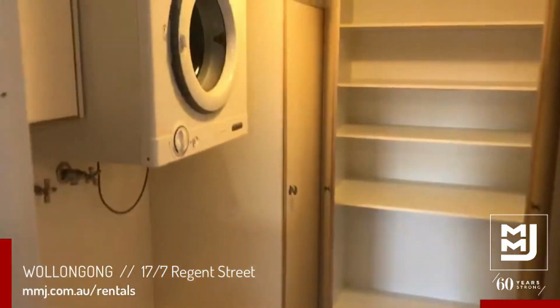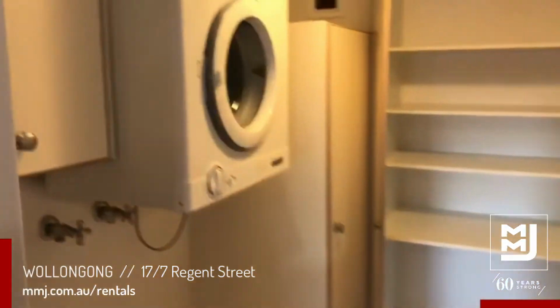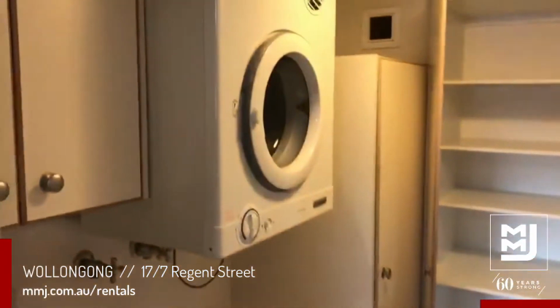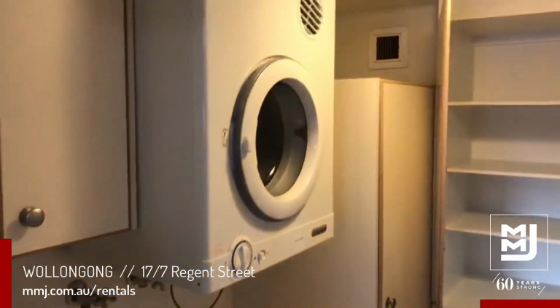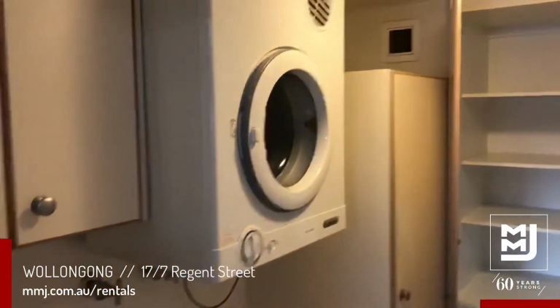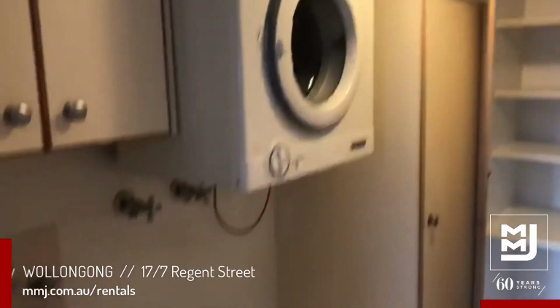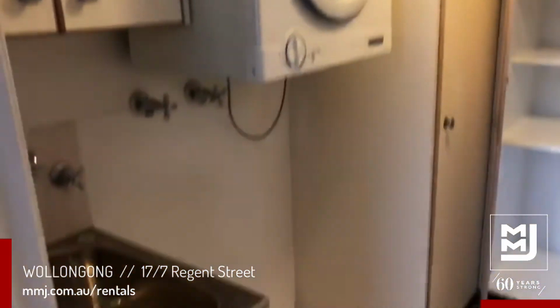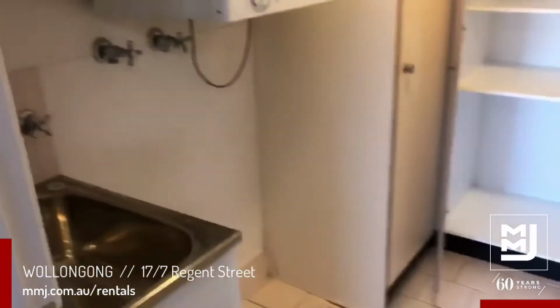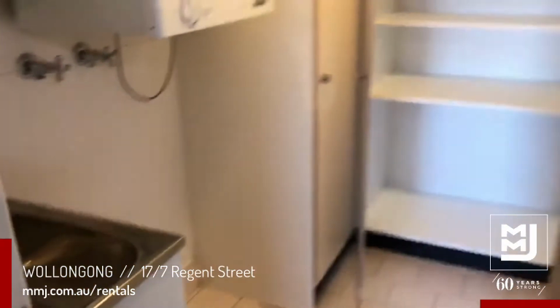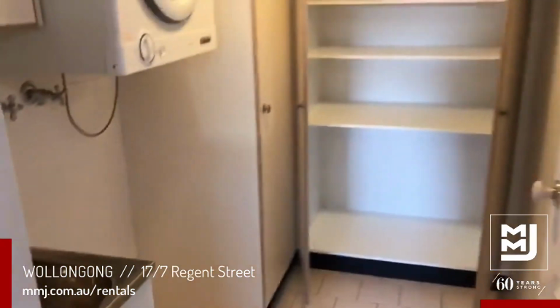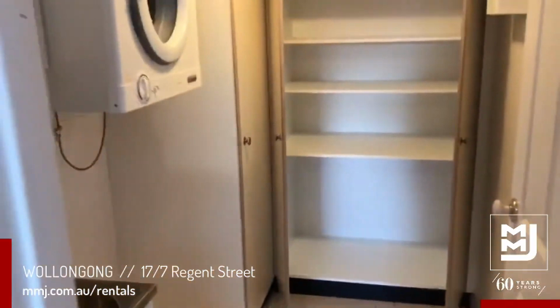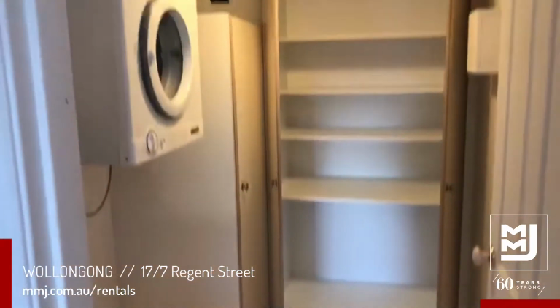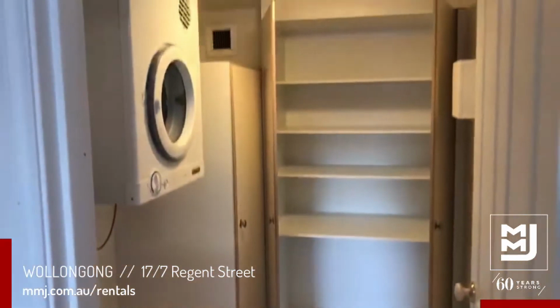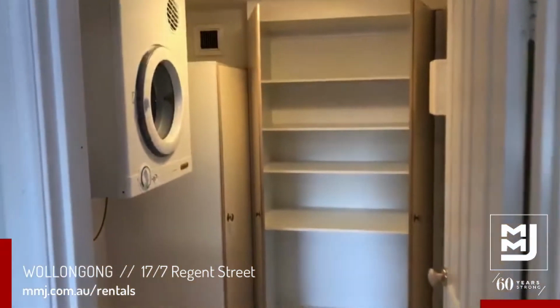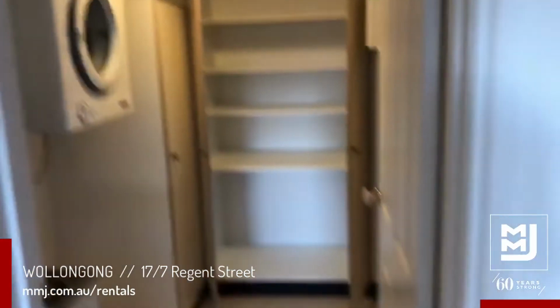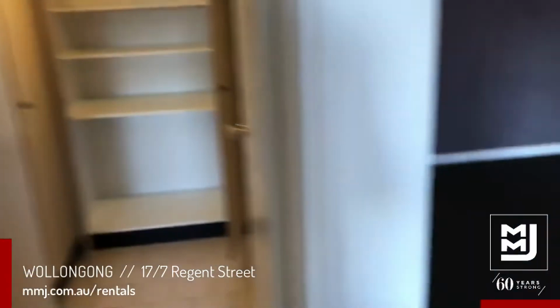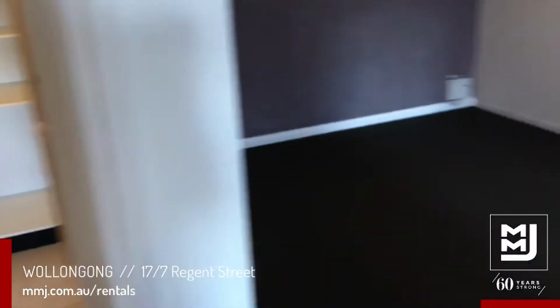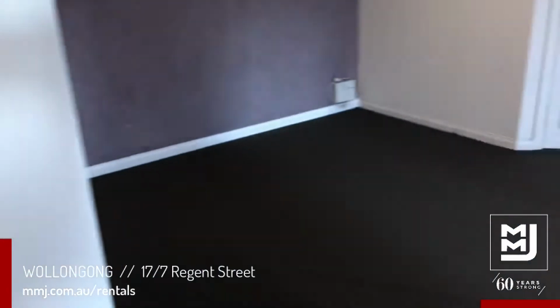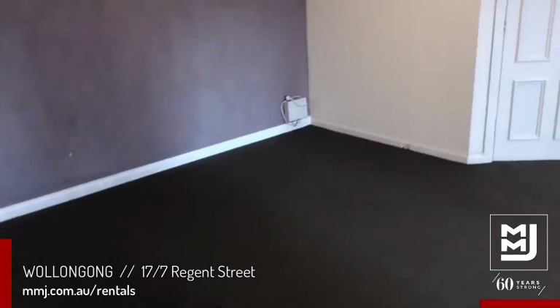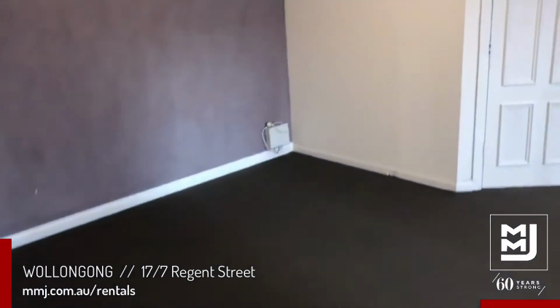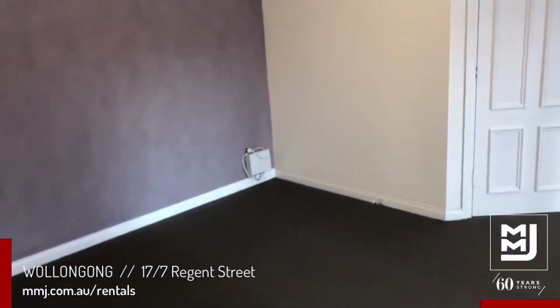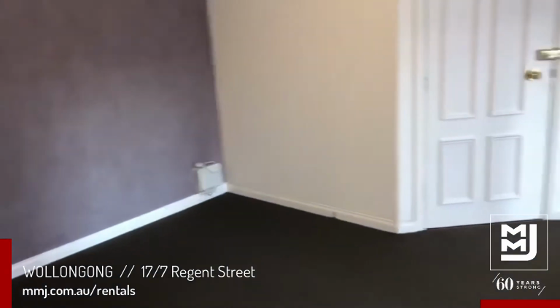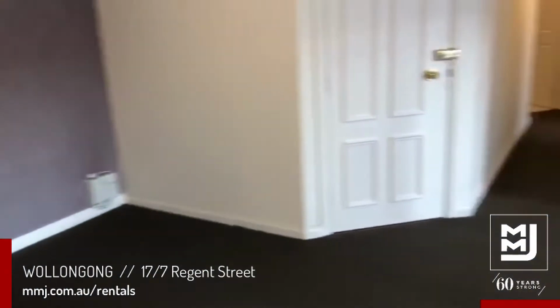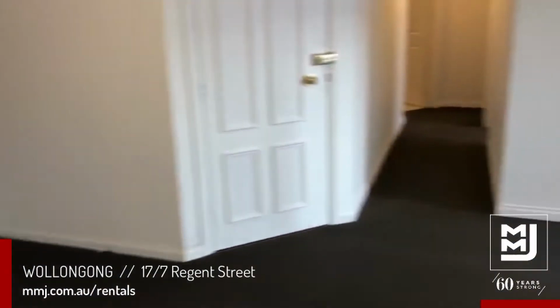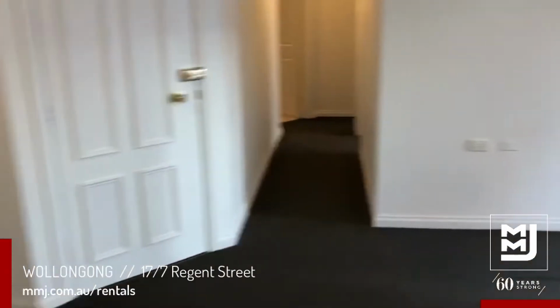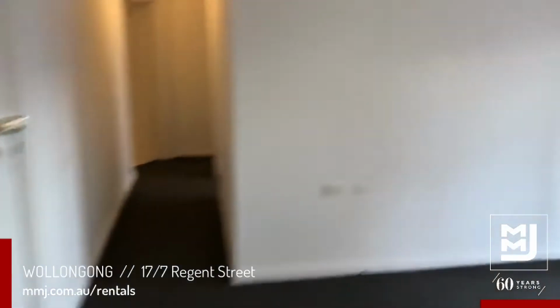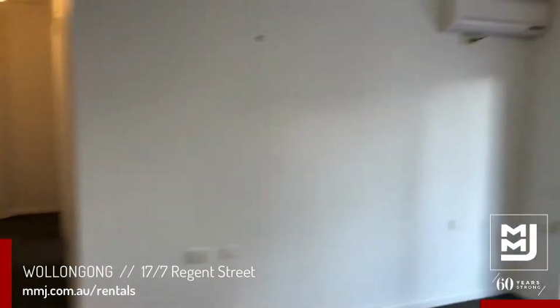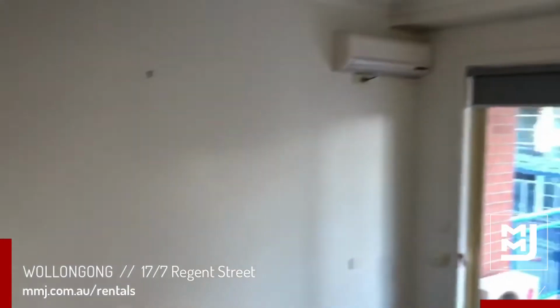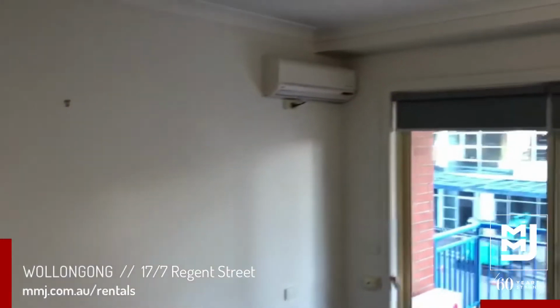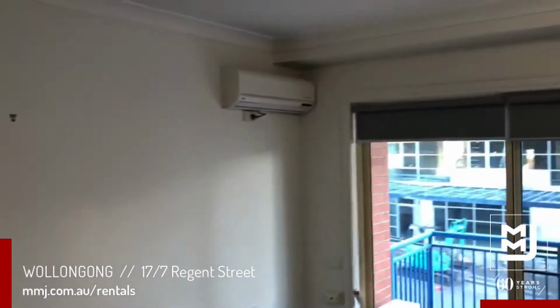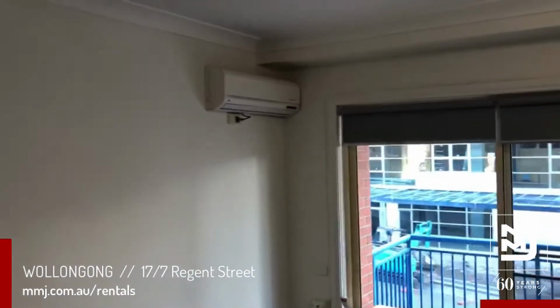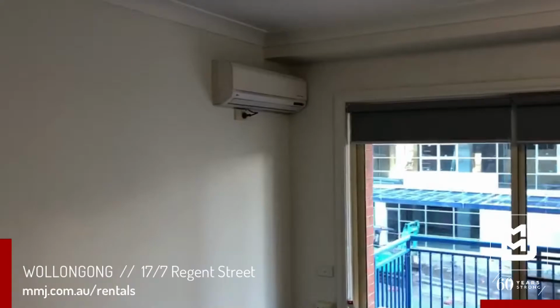The dryer is inclusive into the rent. There is also an NBN connection as well as split system air conditioning.